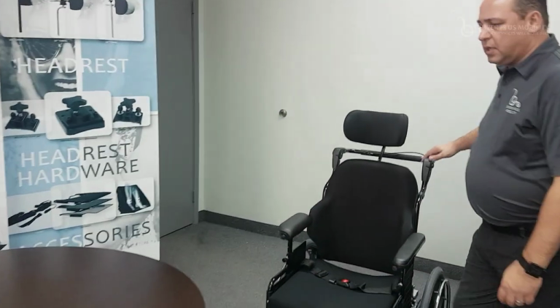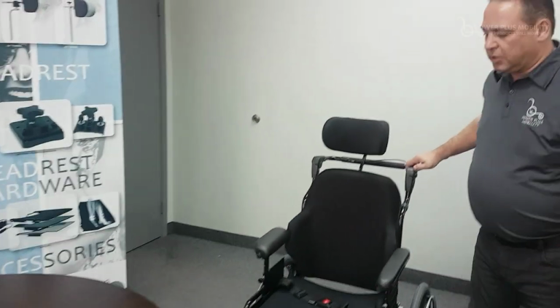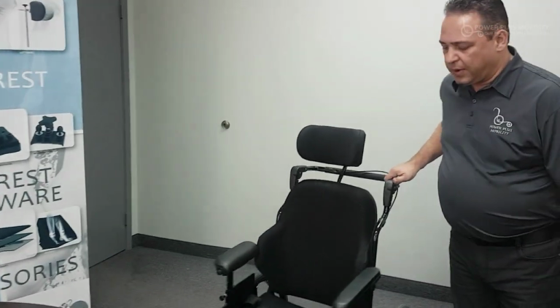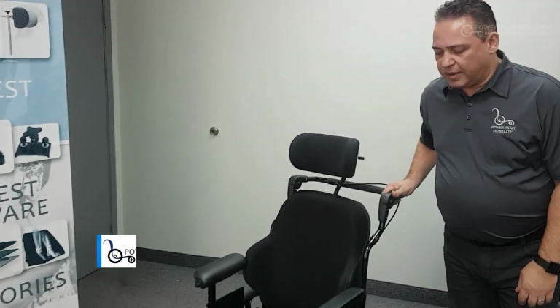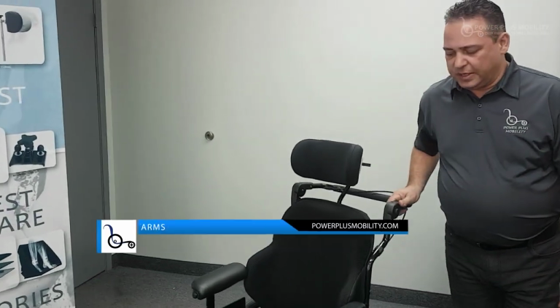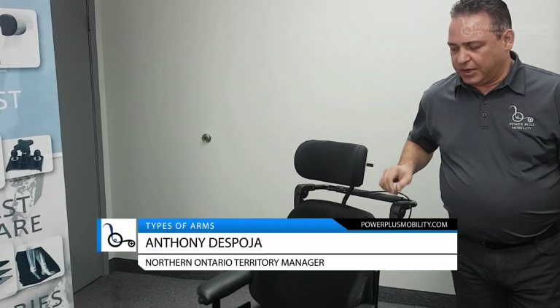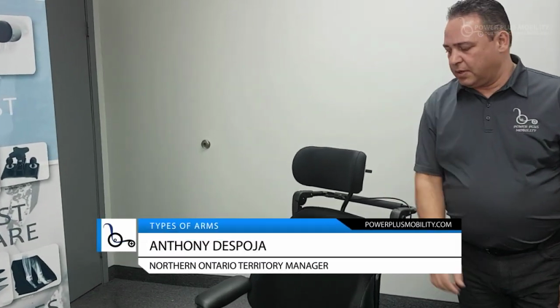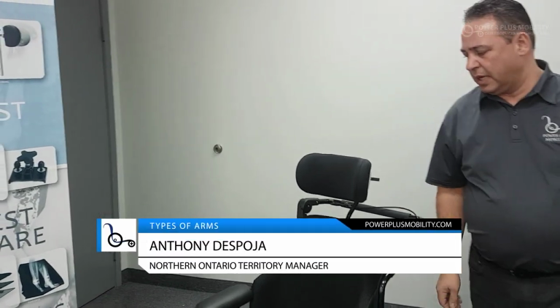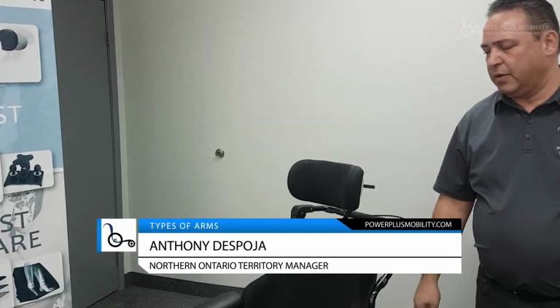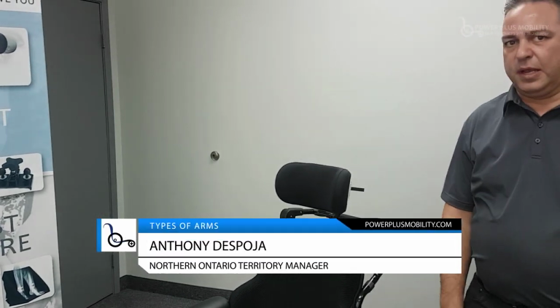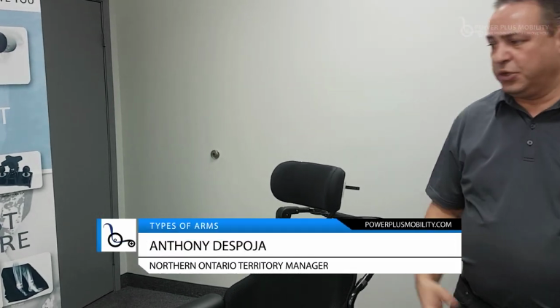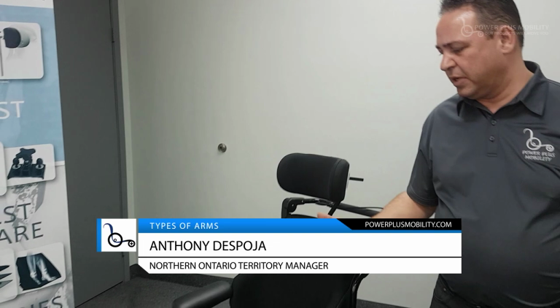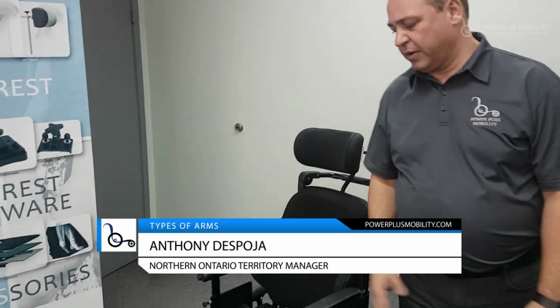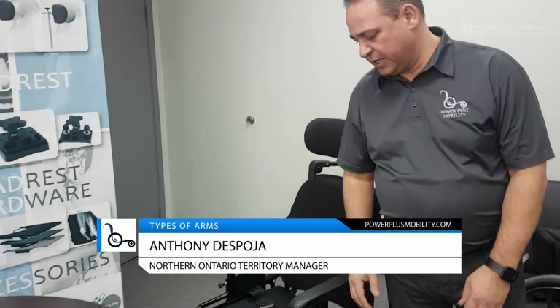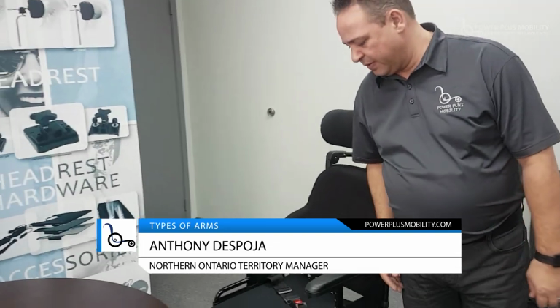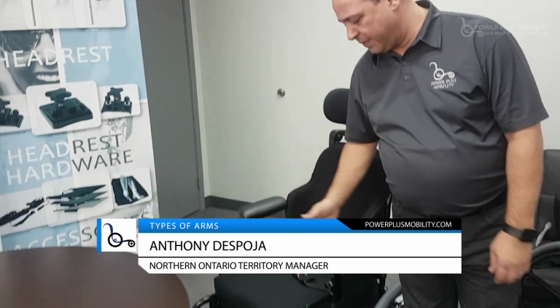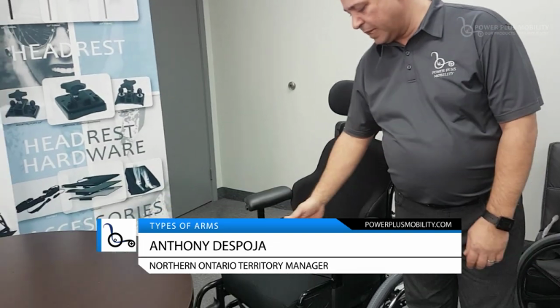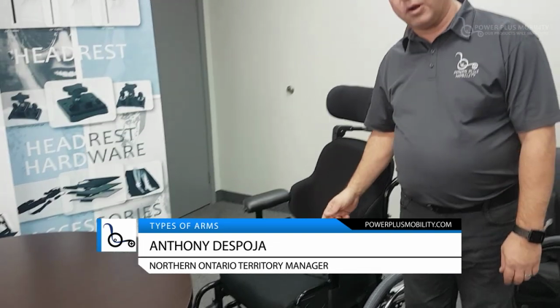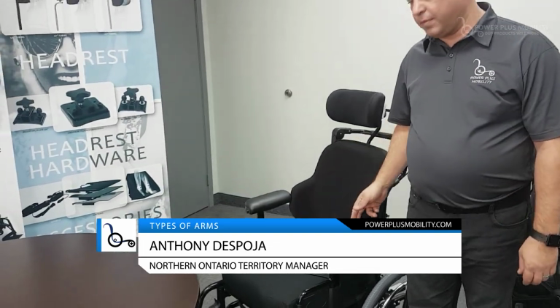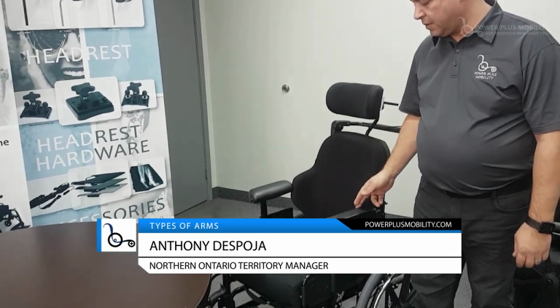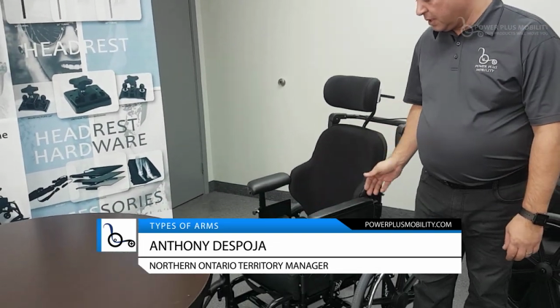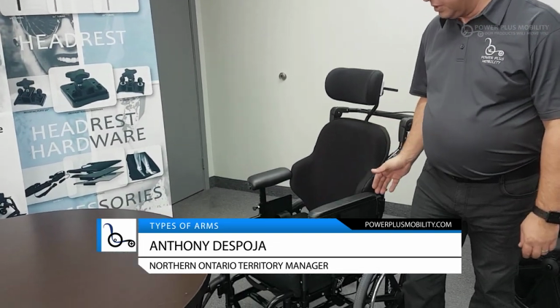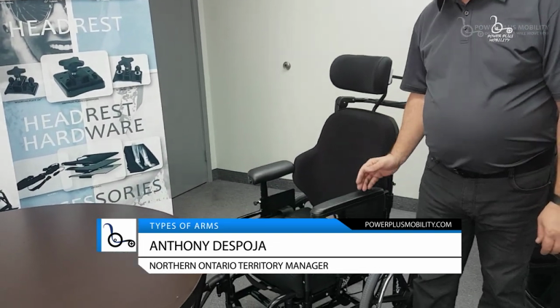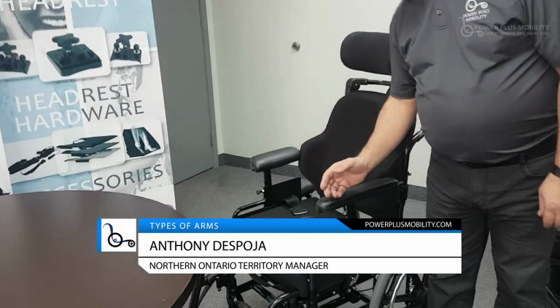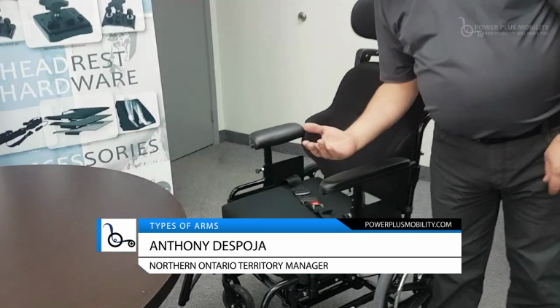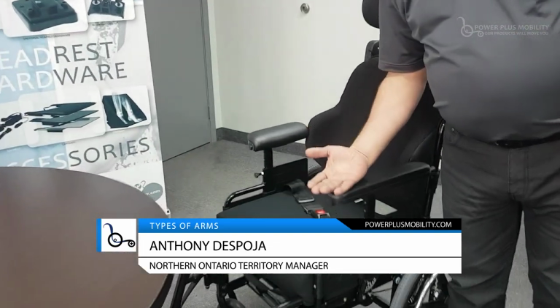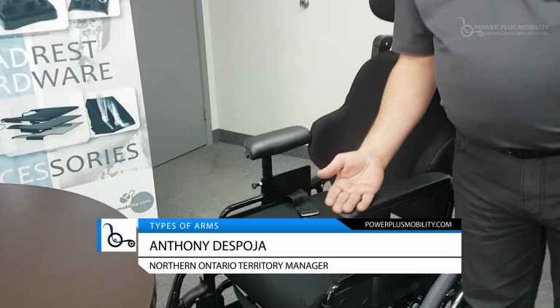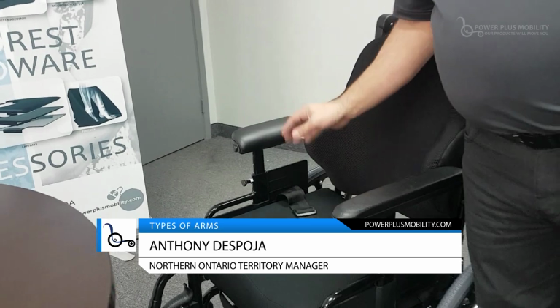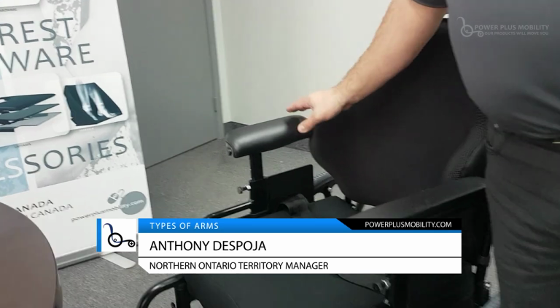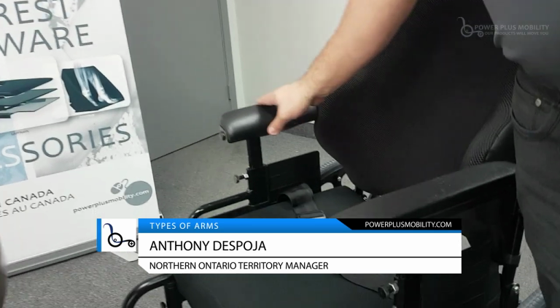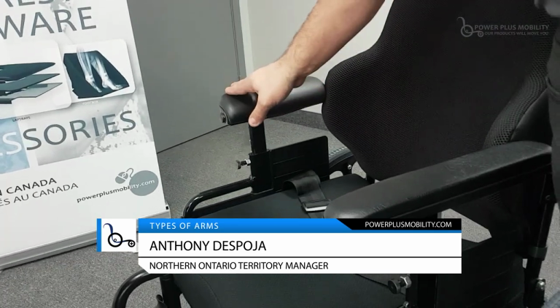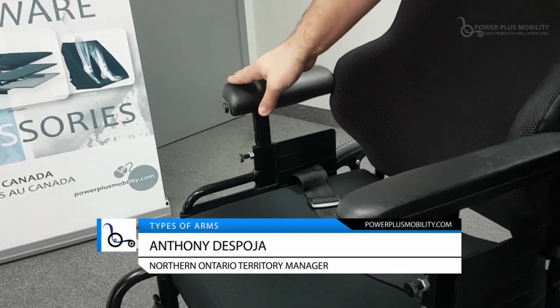Here we have a chair with the unusual configuration of a full length arm, which gives your arm full support, versus a desk length arm.